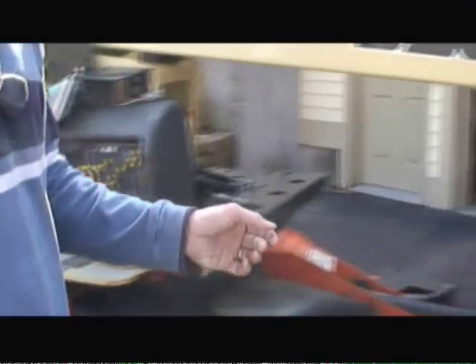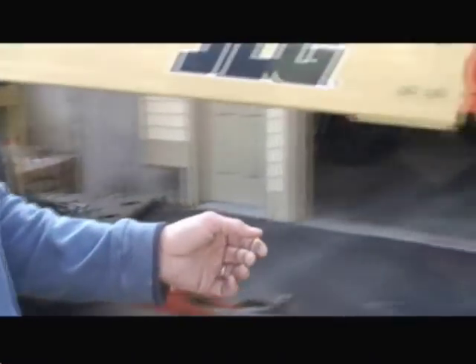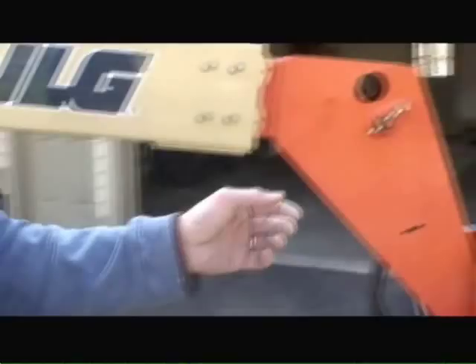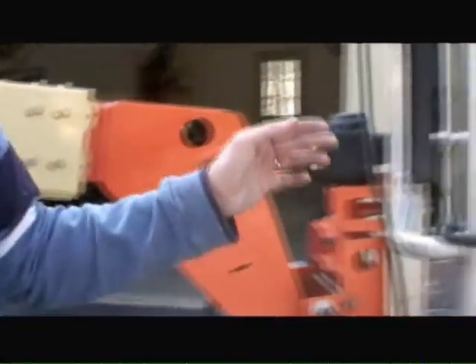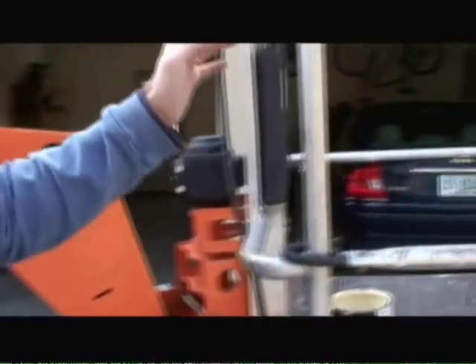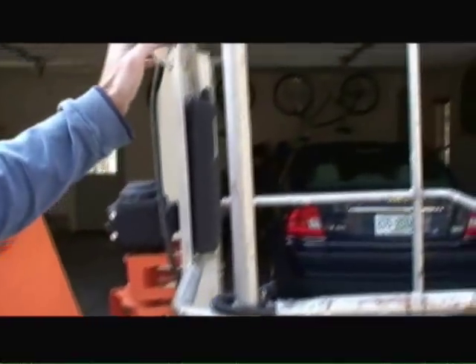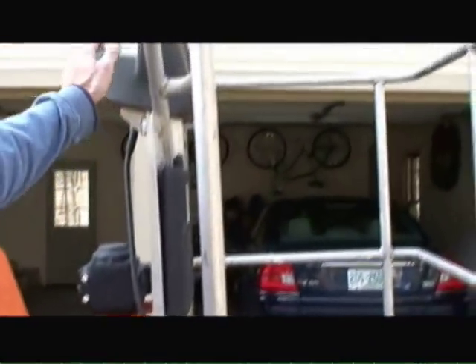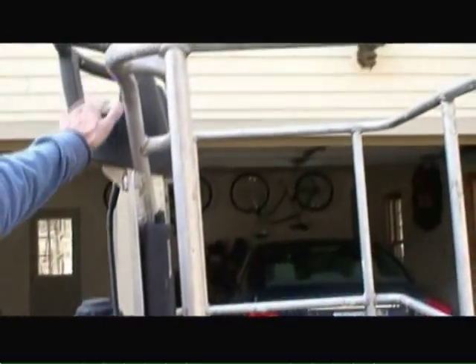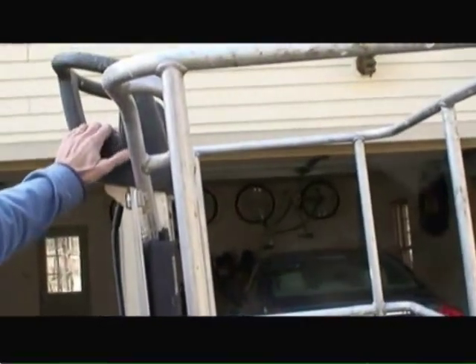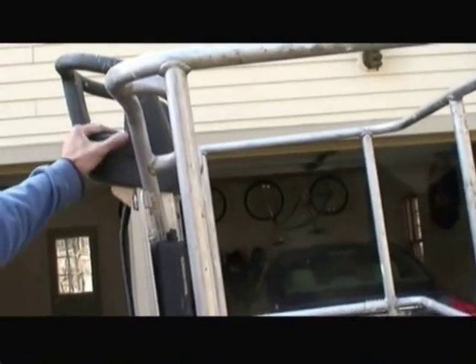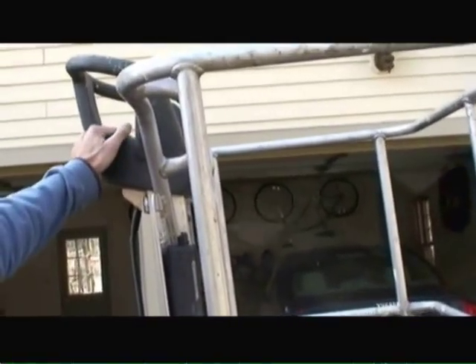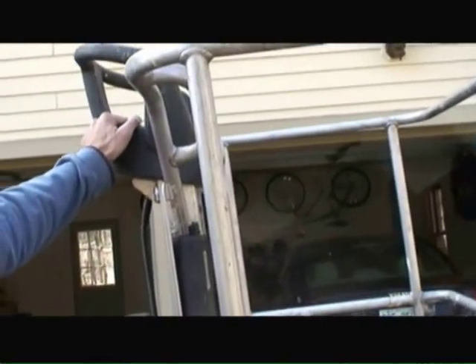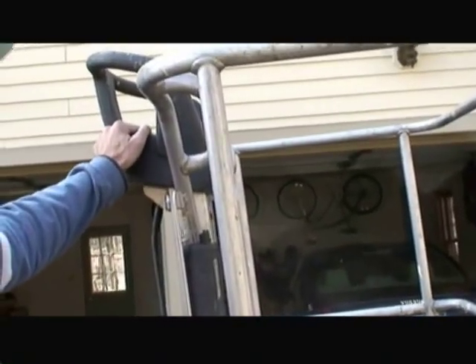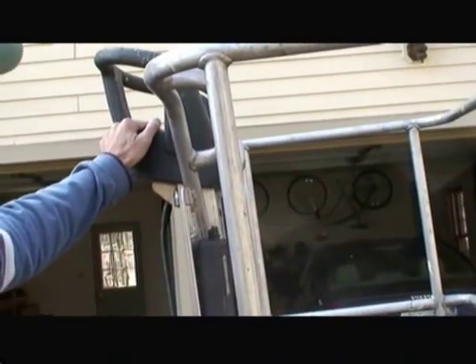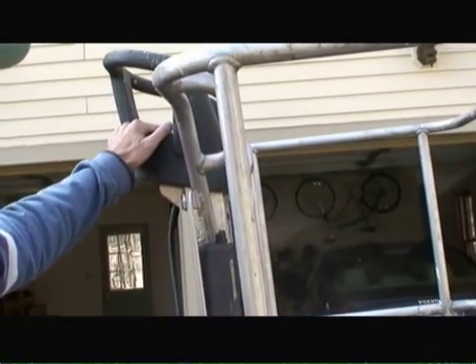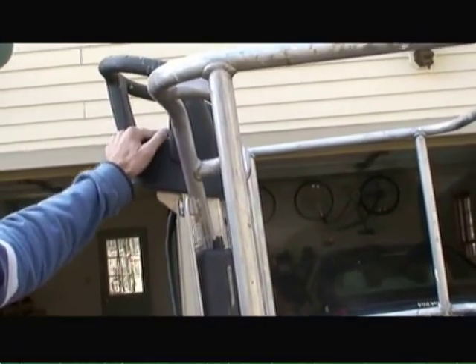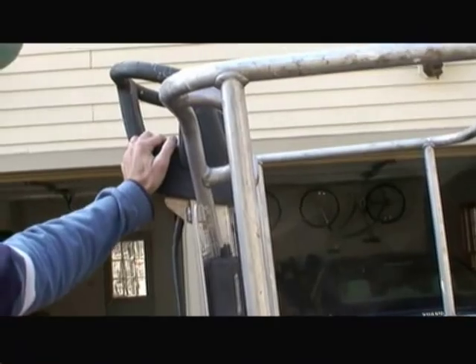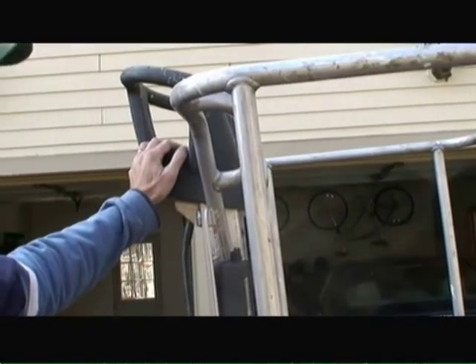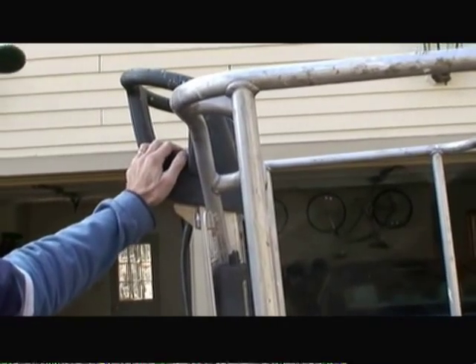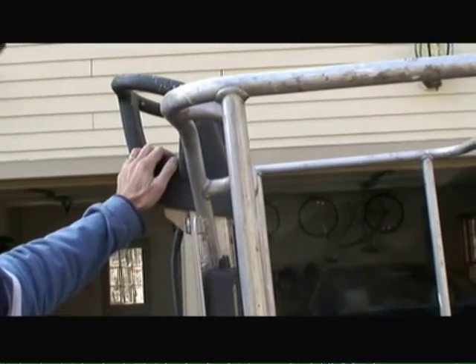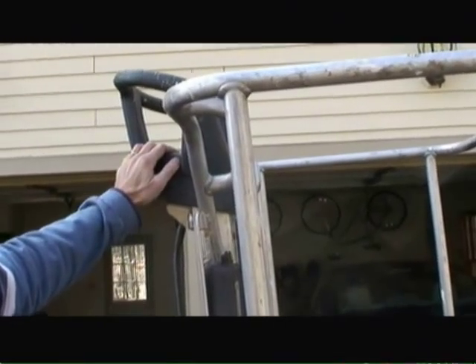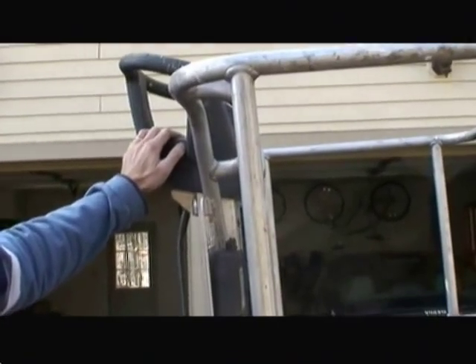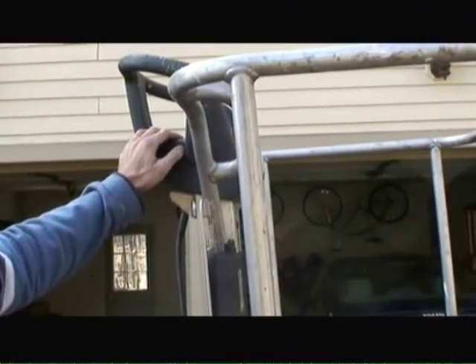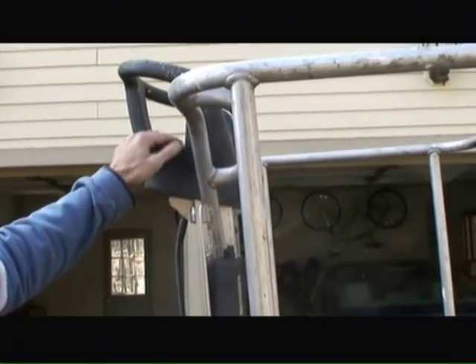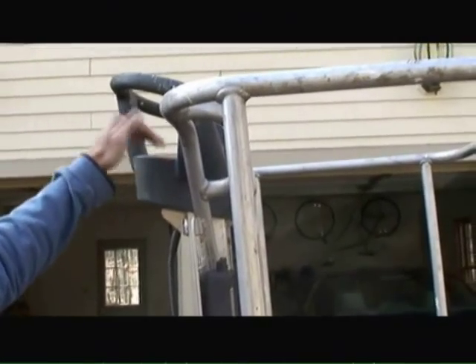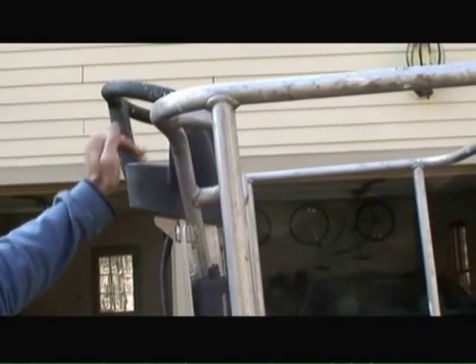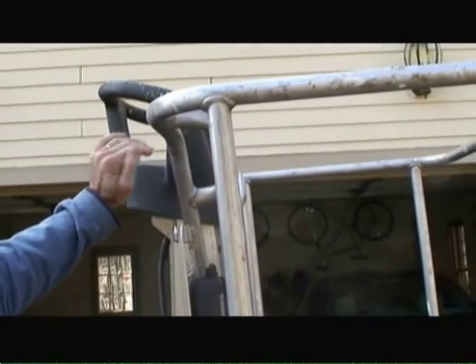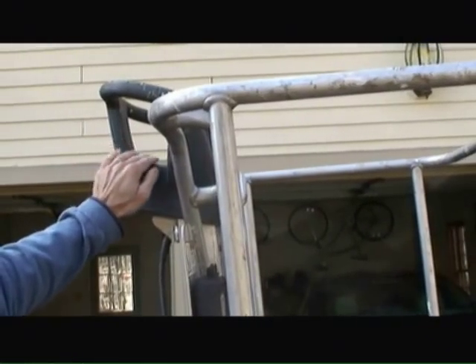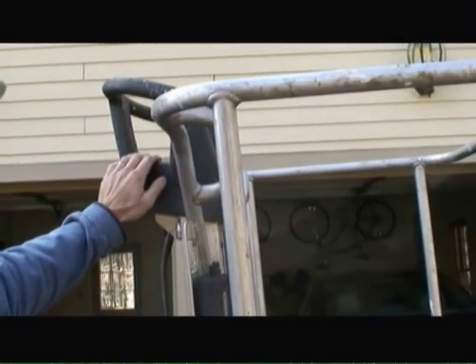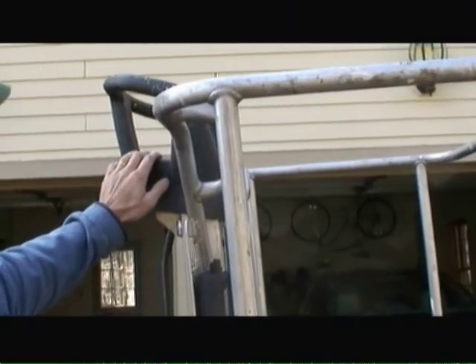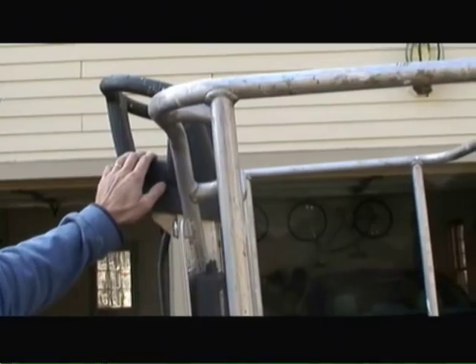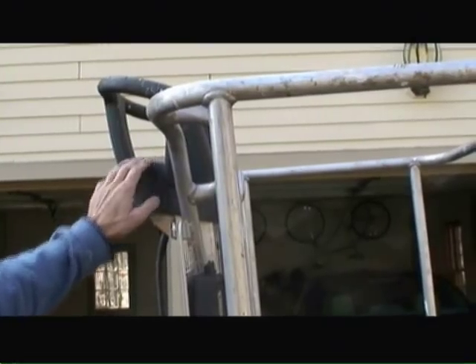Over here on the basket, there are controls at the center portion of the basket to allow you to remotely control the lift for going up, down, and the particular angle you need to get to.